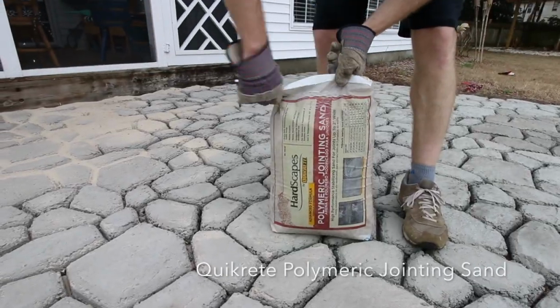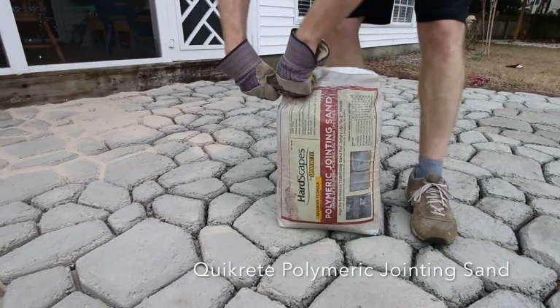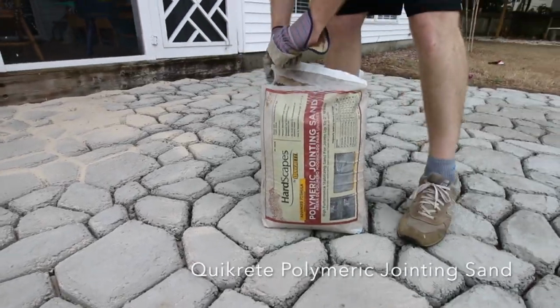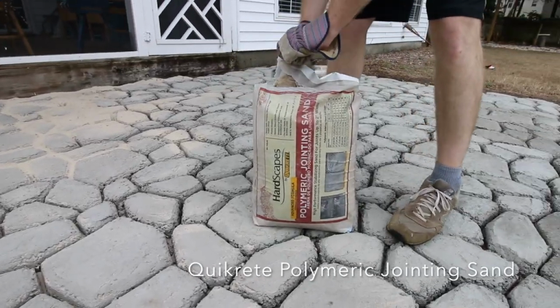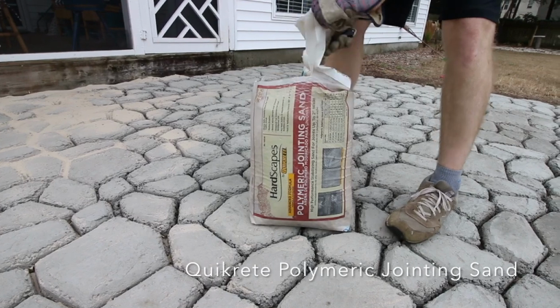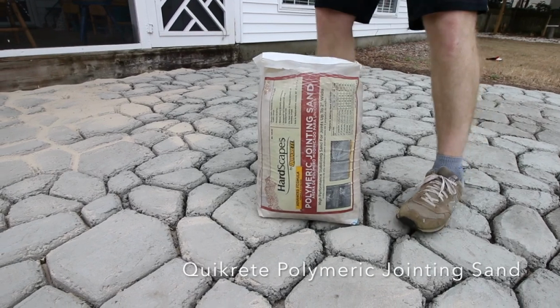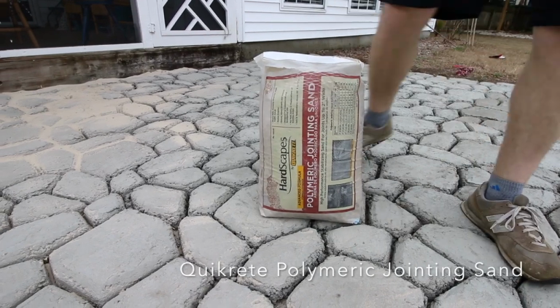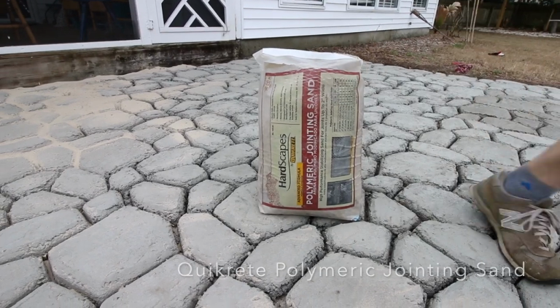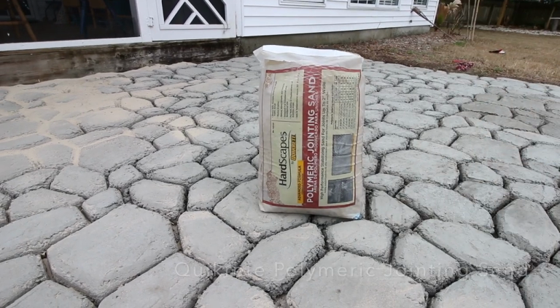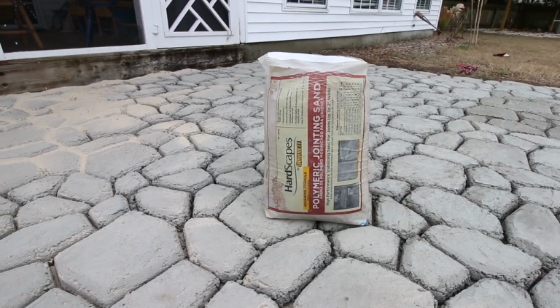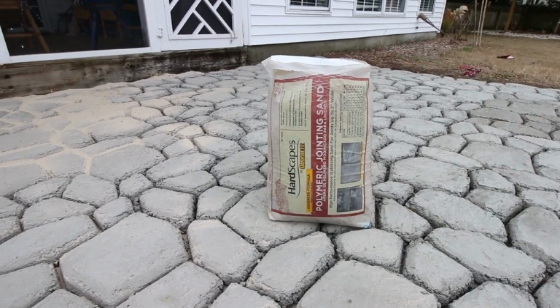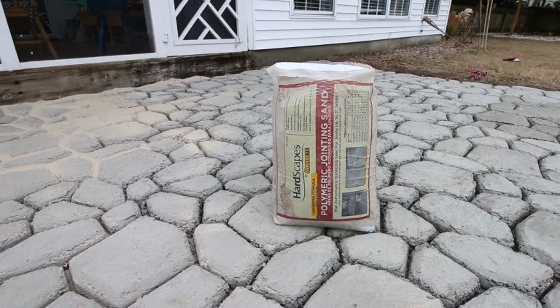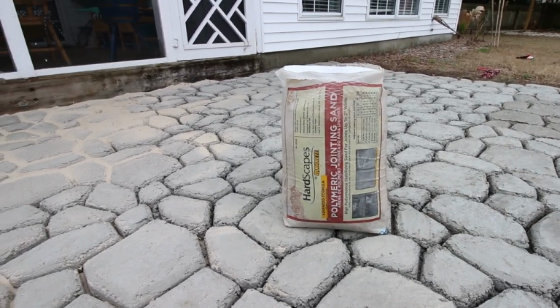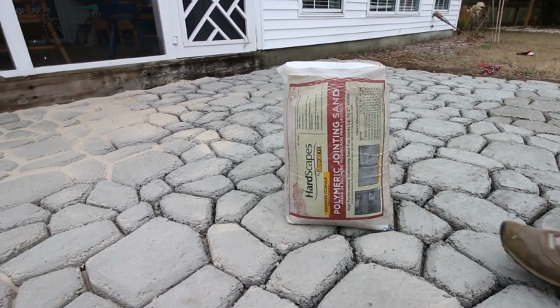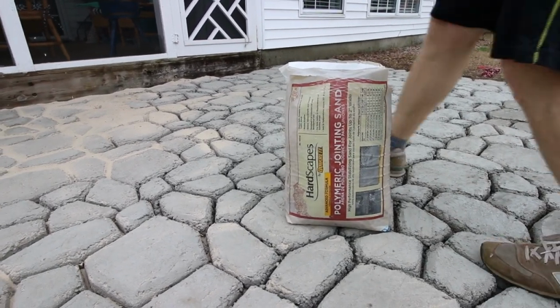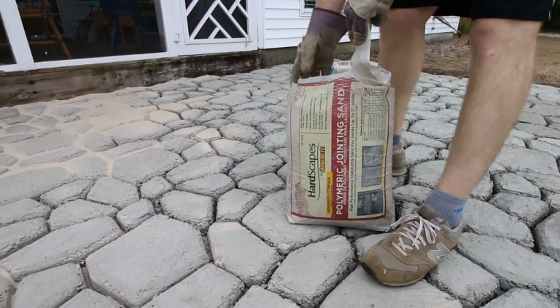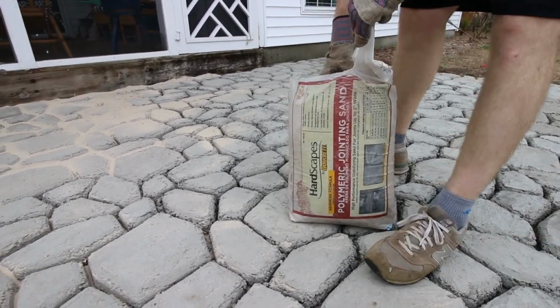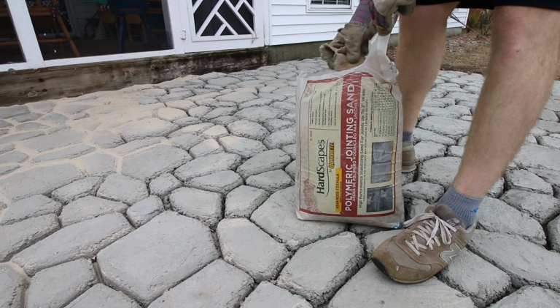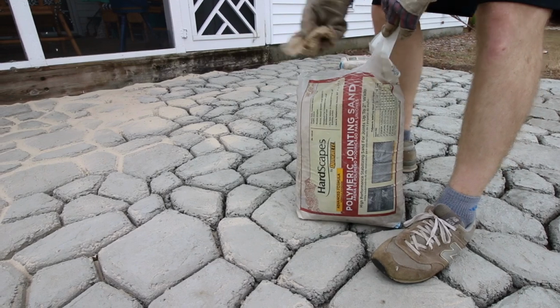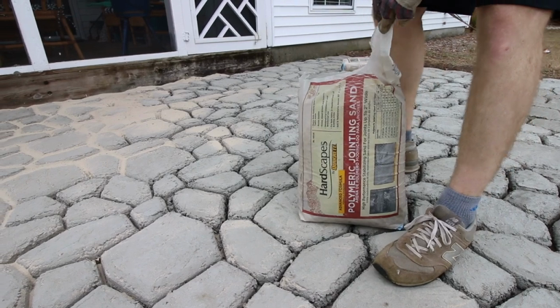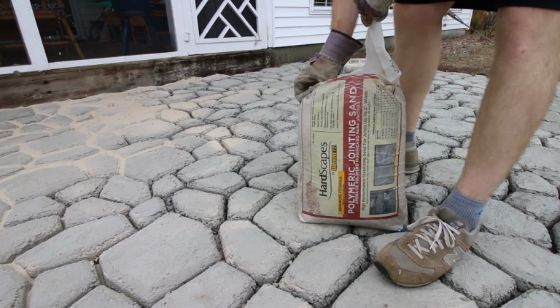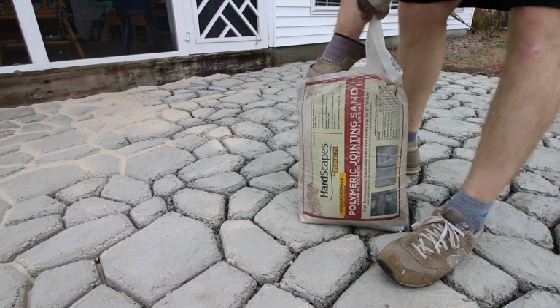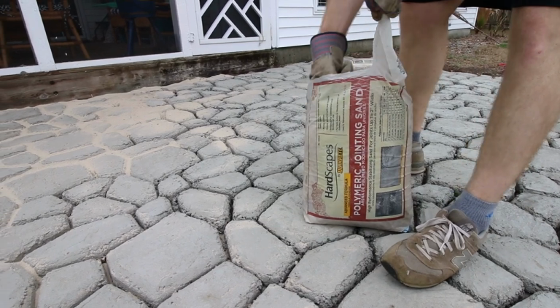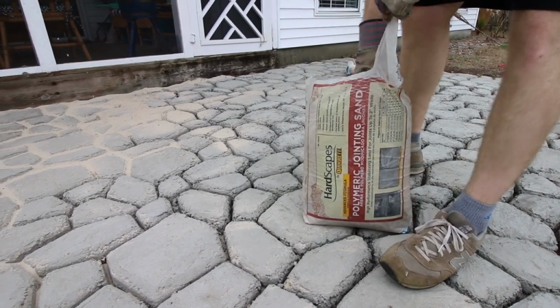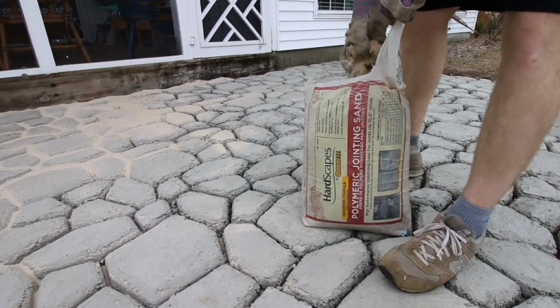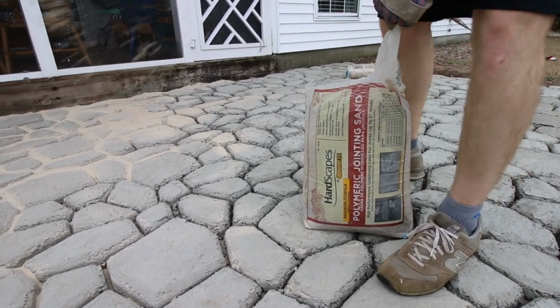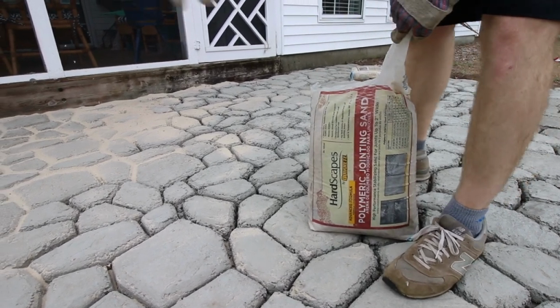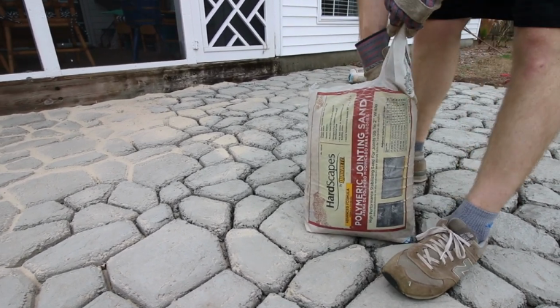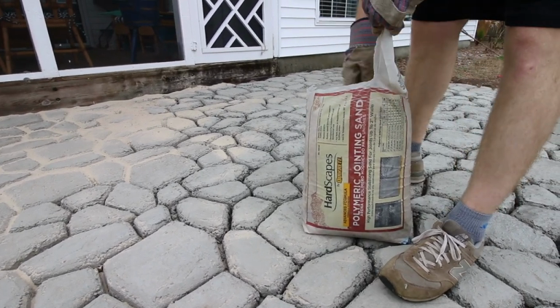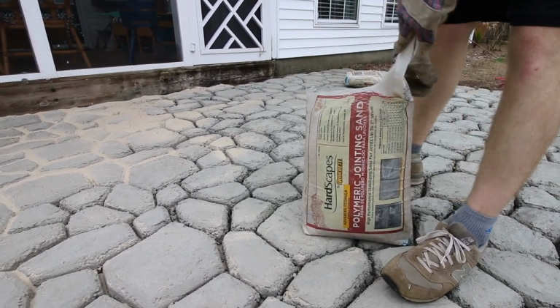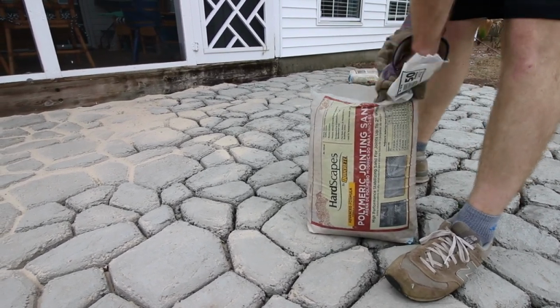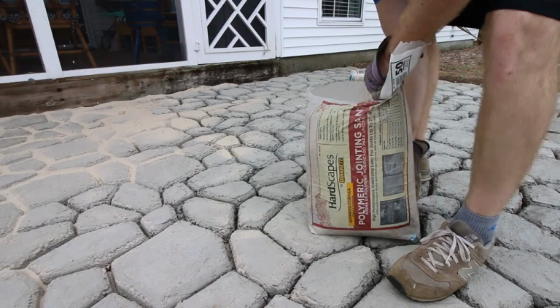We decided to use Quikrete's Polymeric Joining Sand. This sand is awesome because it goes in just like regular sand, but once you get it wet, it solidifies for a pliable finish.